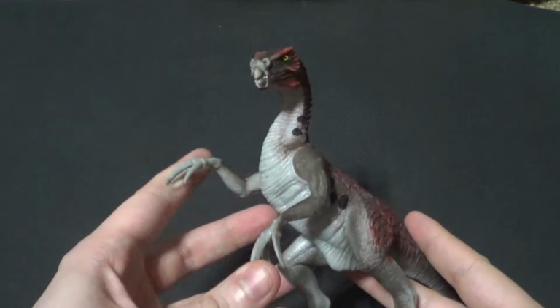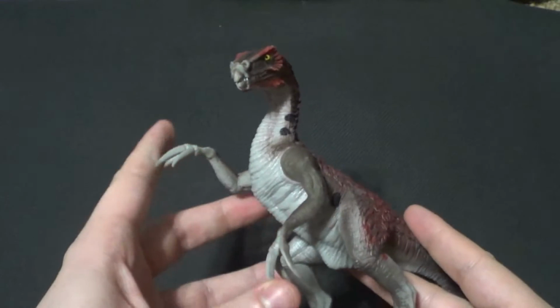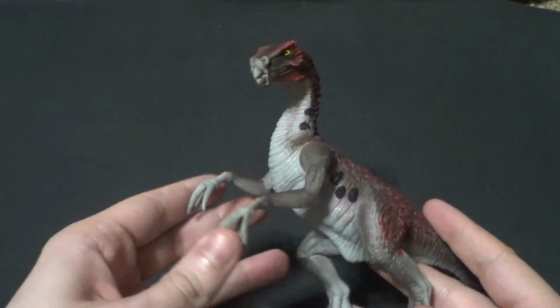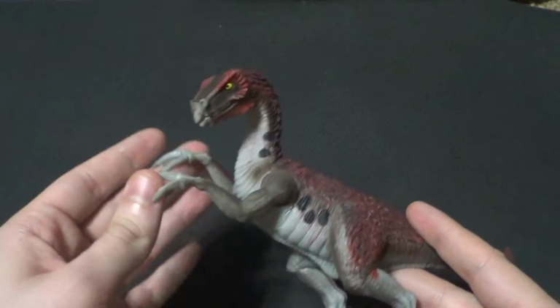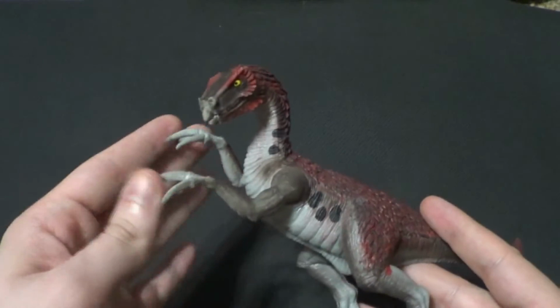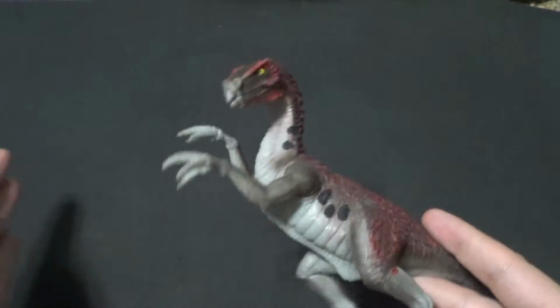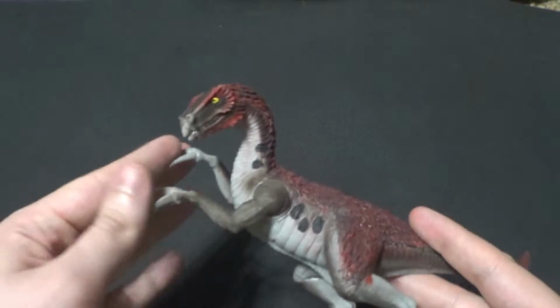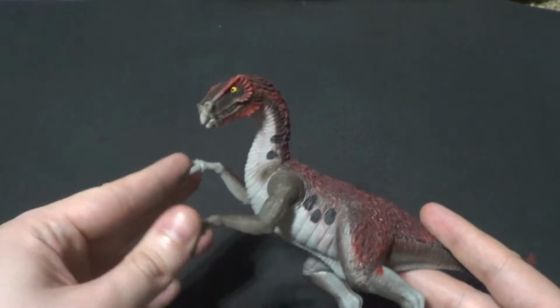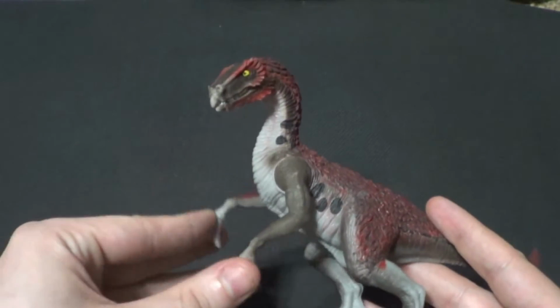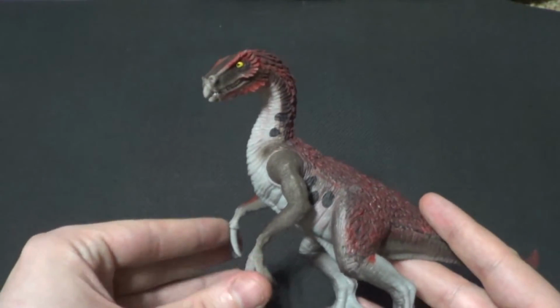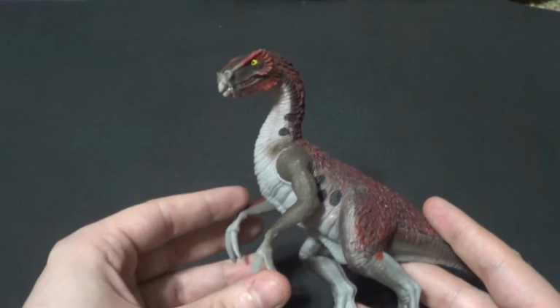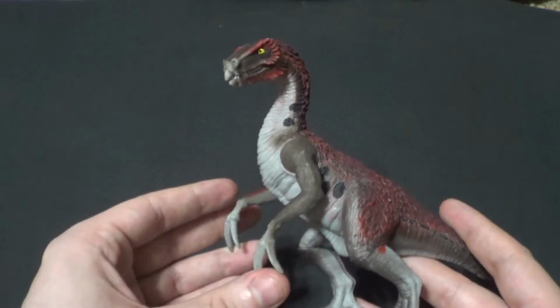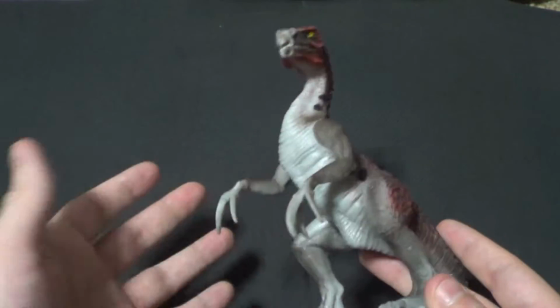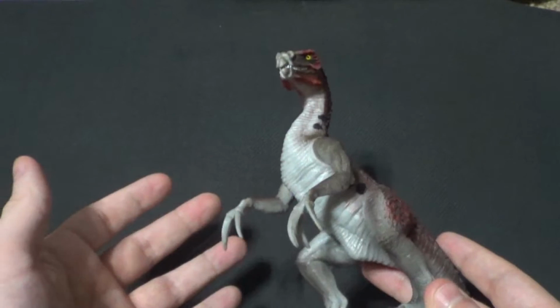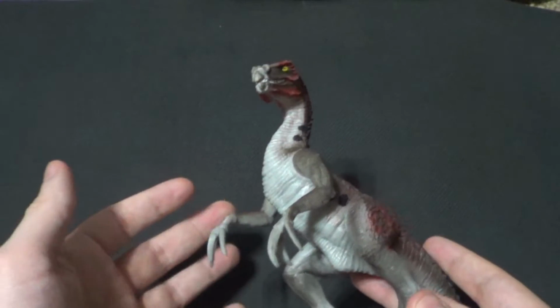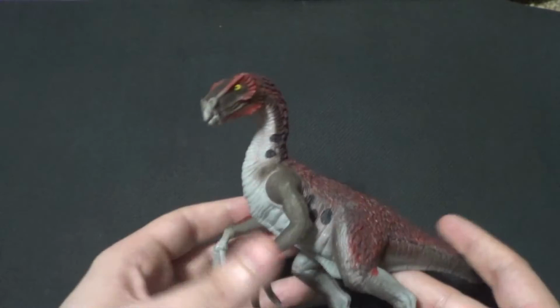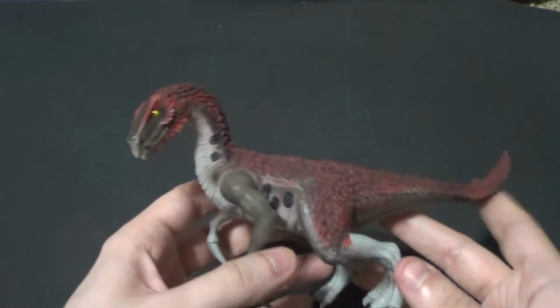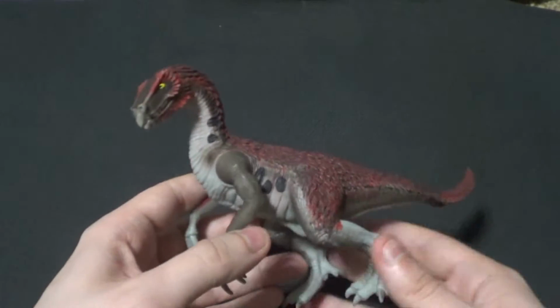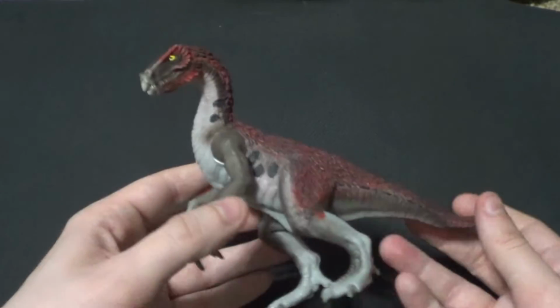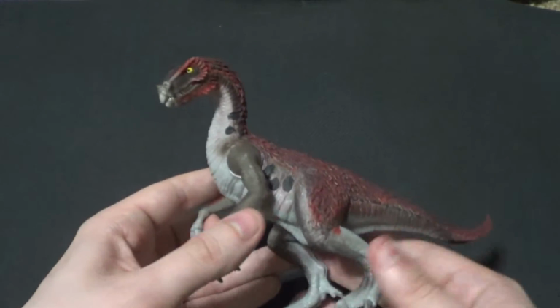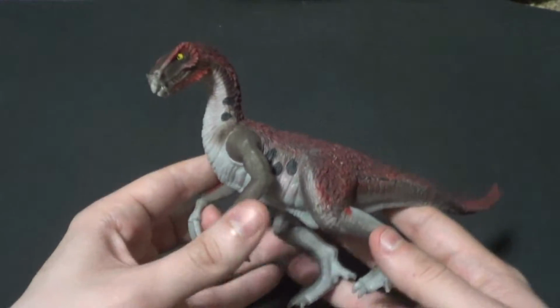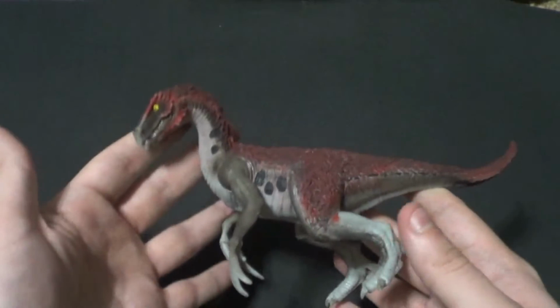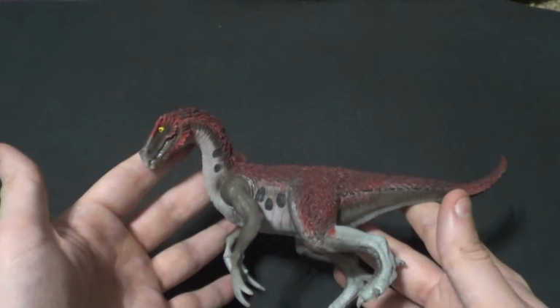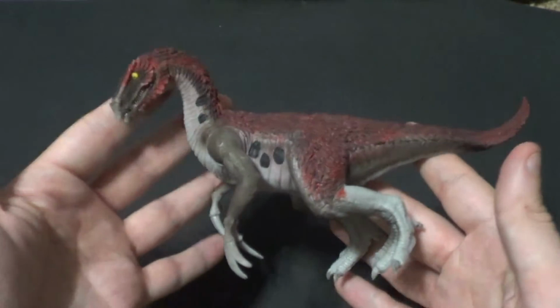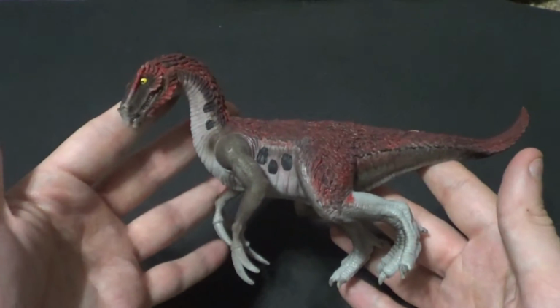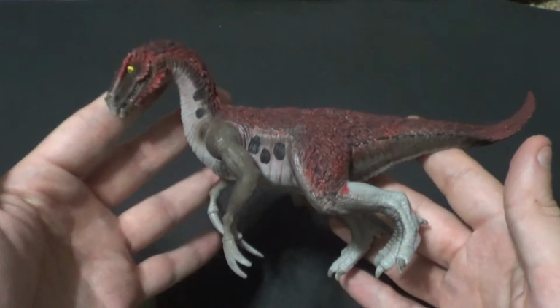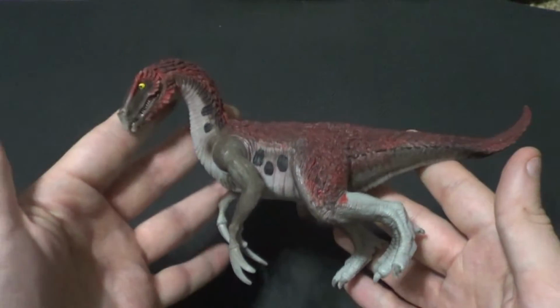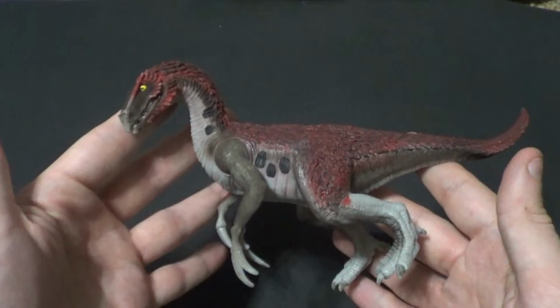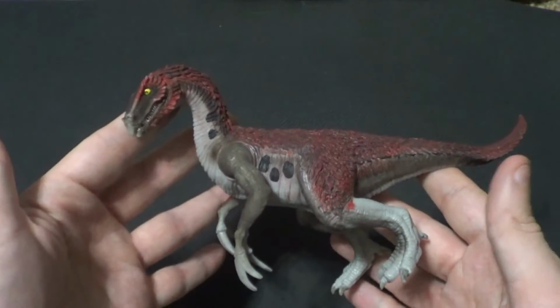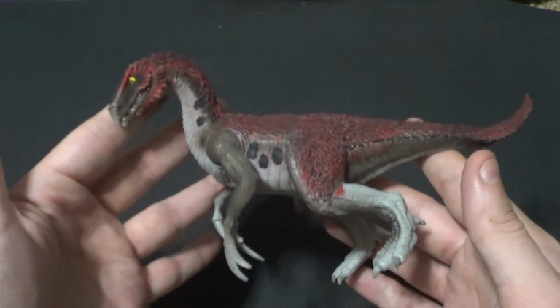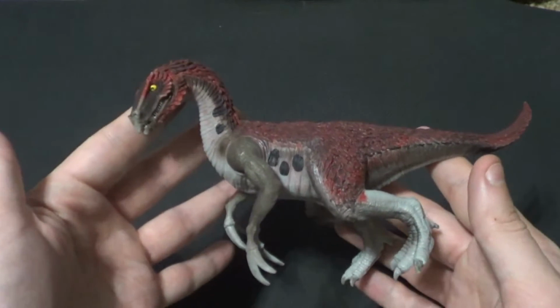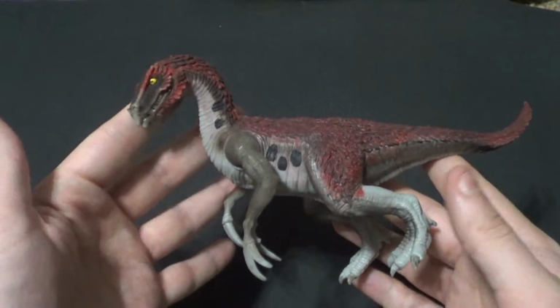Hey there everyone, it's the most kissable YouTuber, B3, back with another kicking action figure review. Today we are looking at the Schleich Juvenile Therizinosaurus.